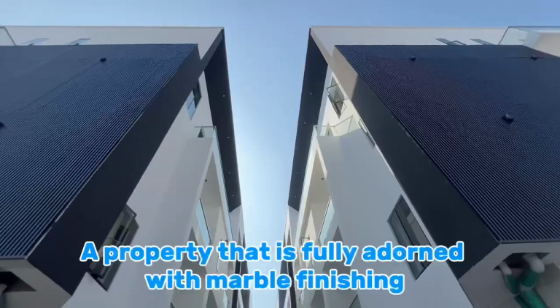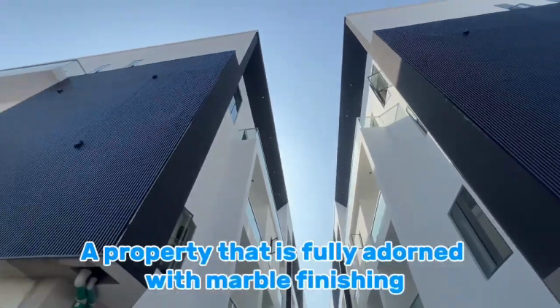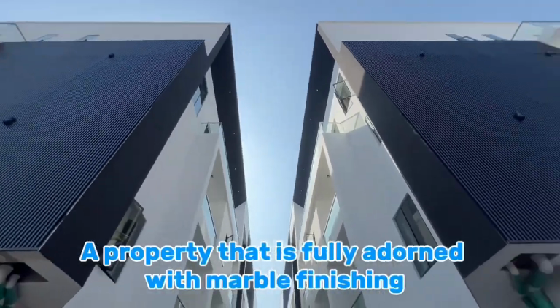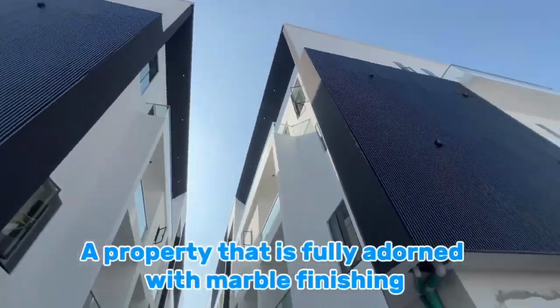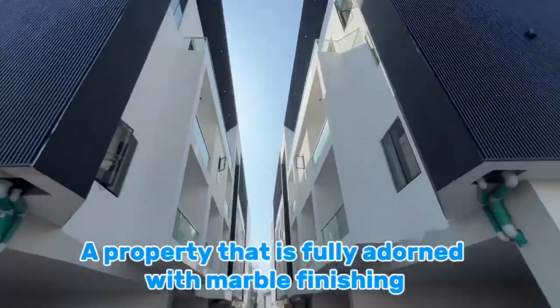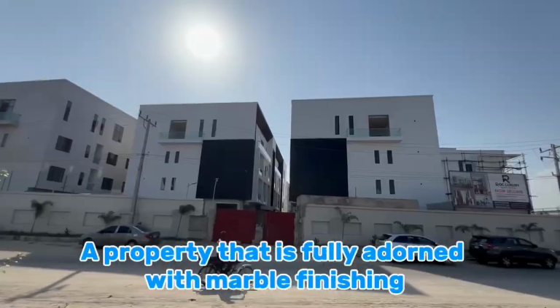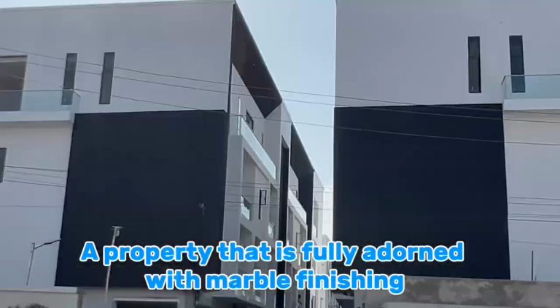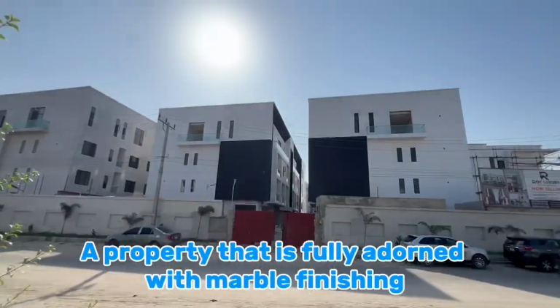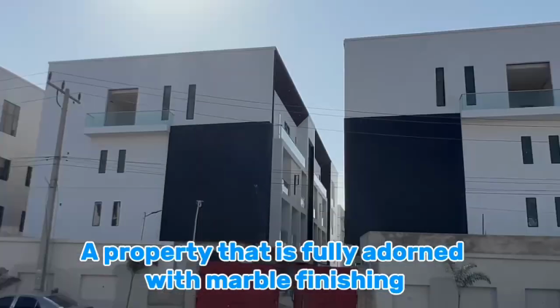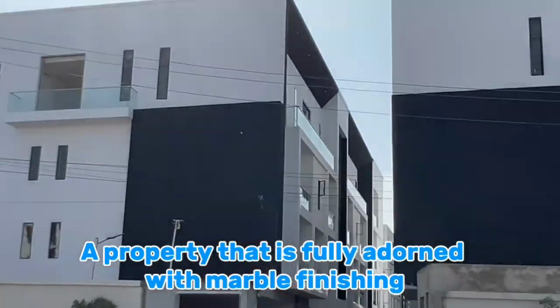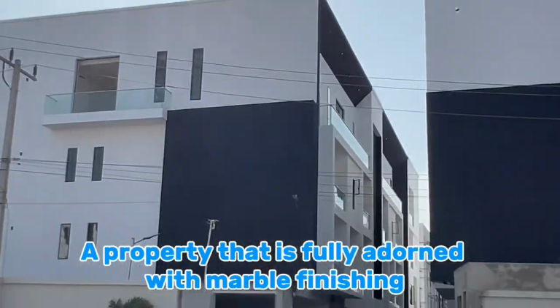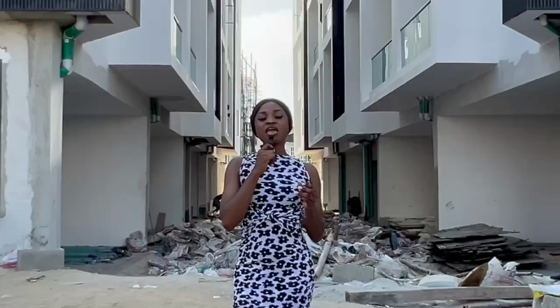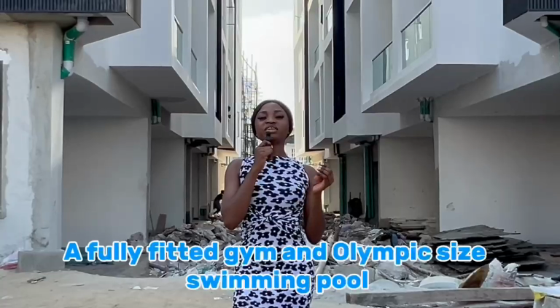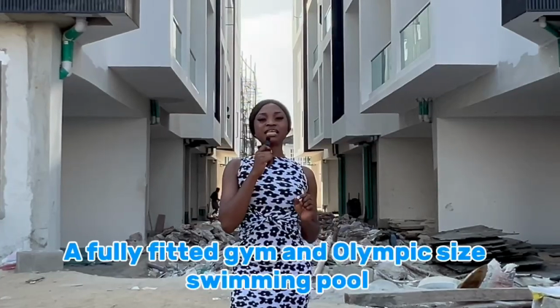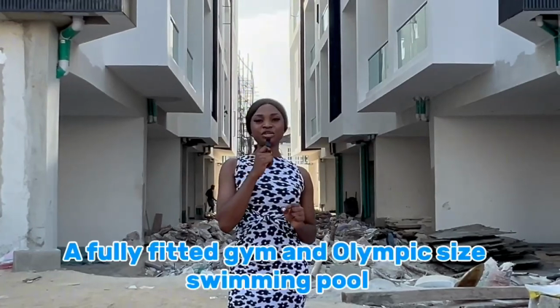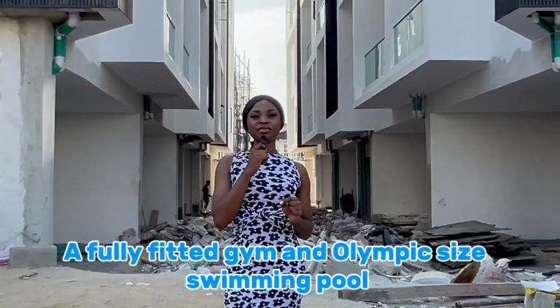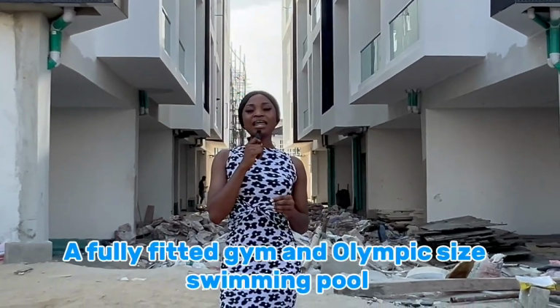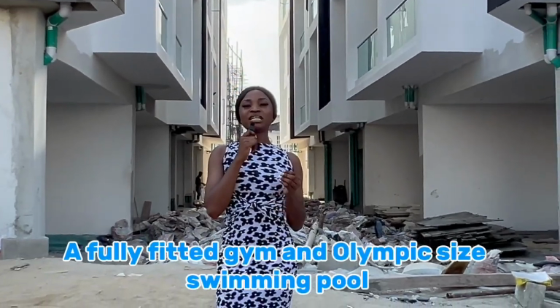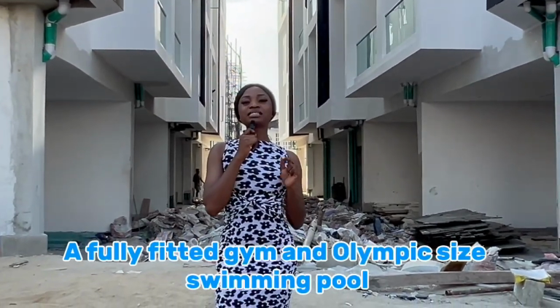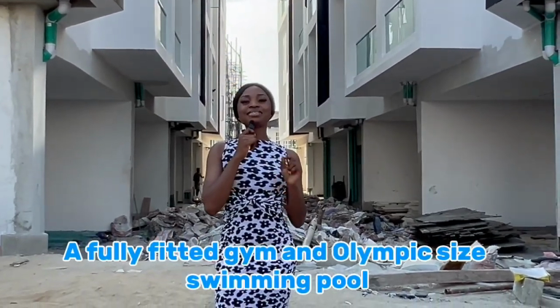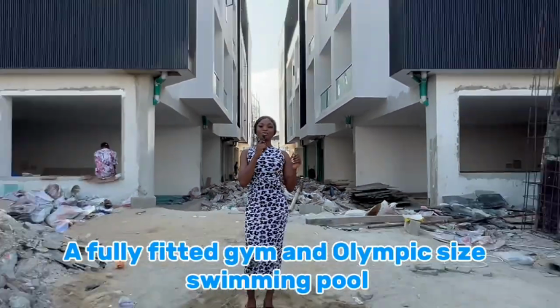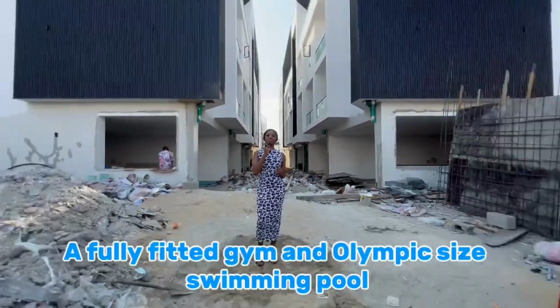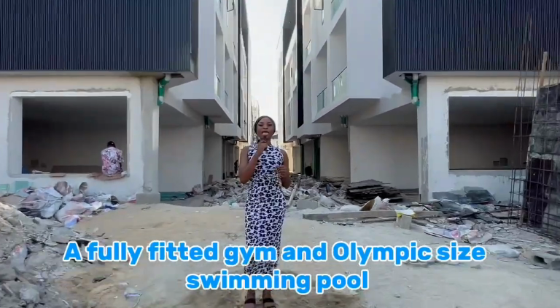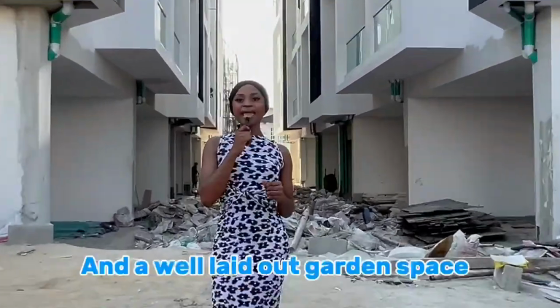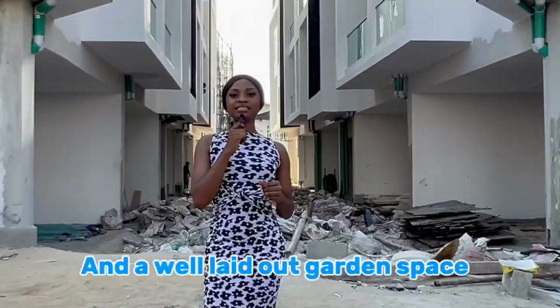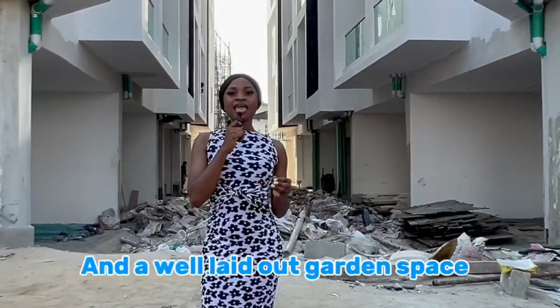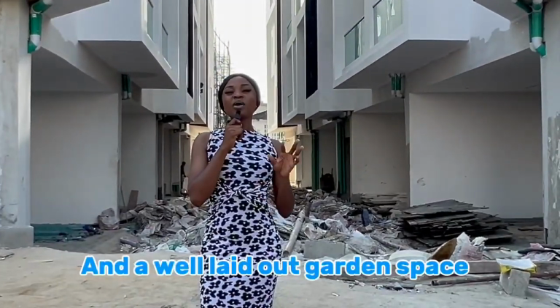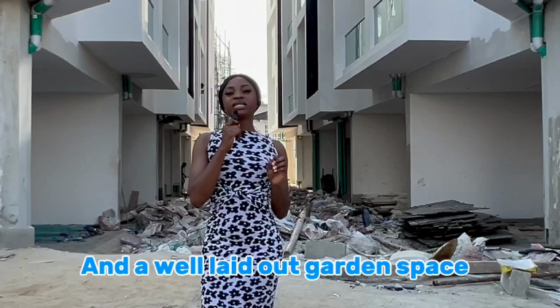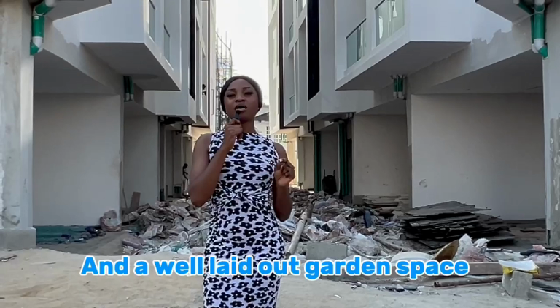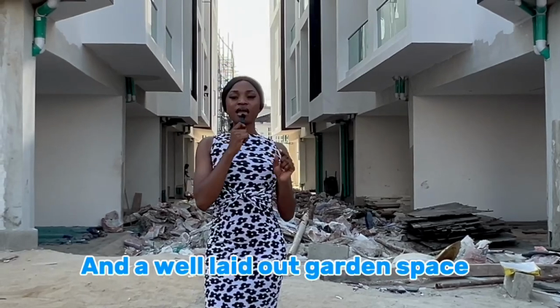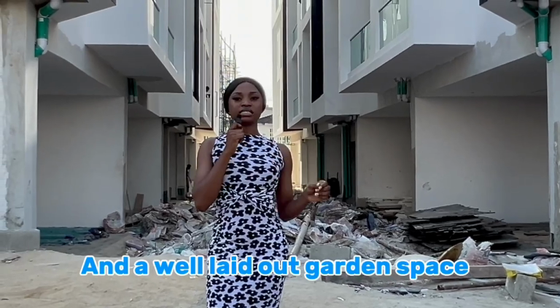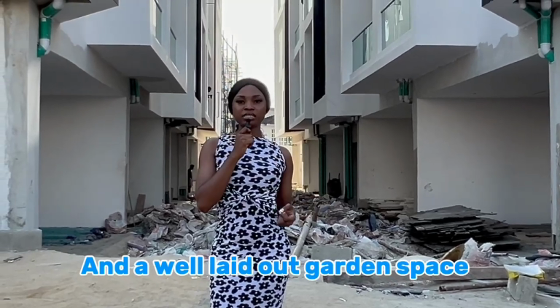A property that is fully adorned with marble finishing, a fully fitted gym, an Olympic-sized swimming pool, and a well-laid-out garden space.